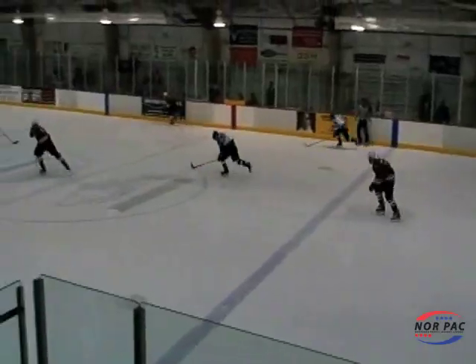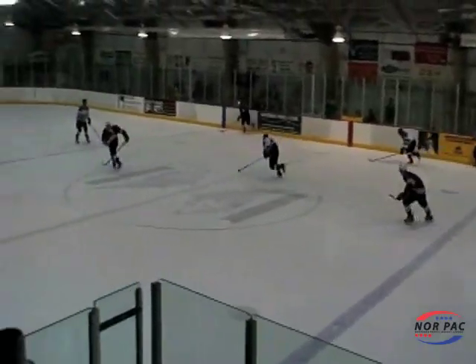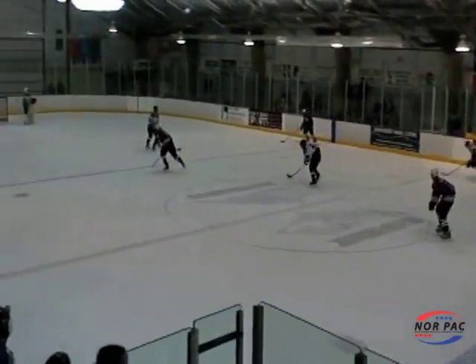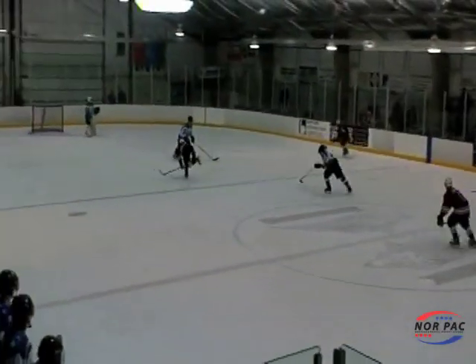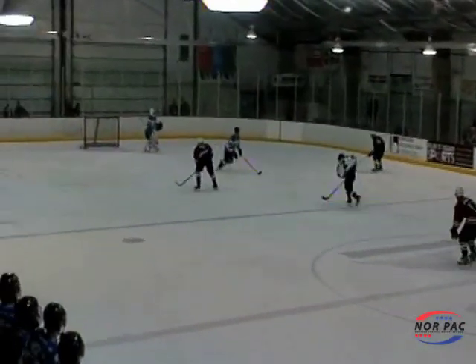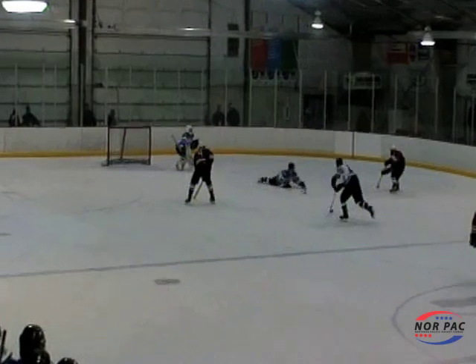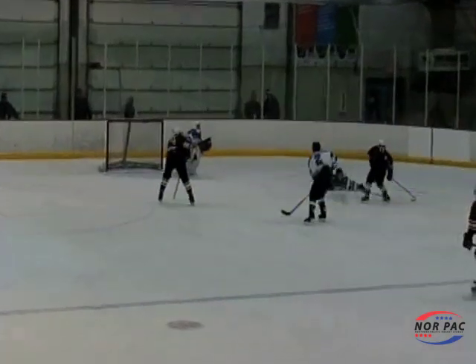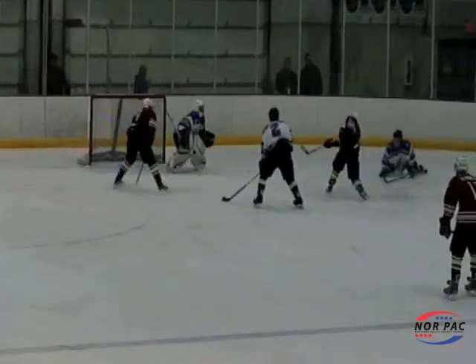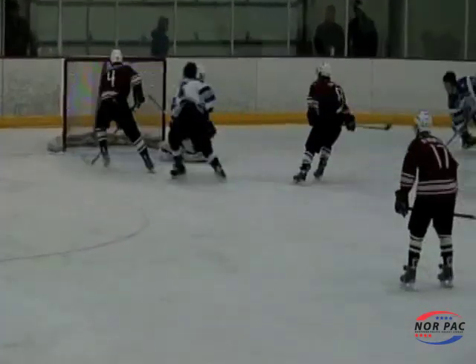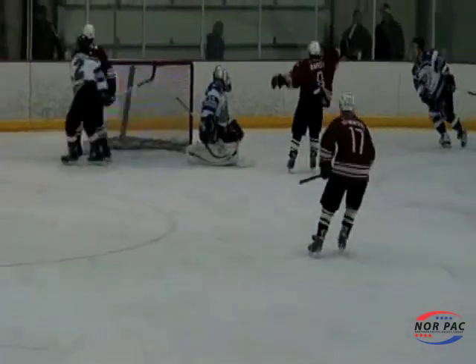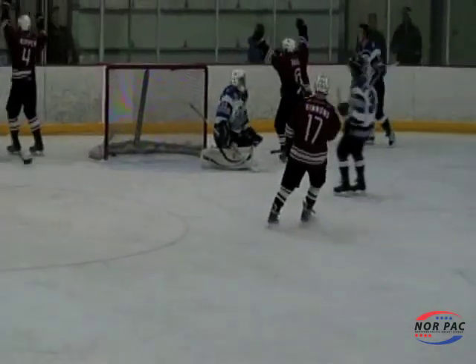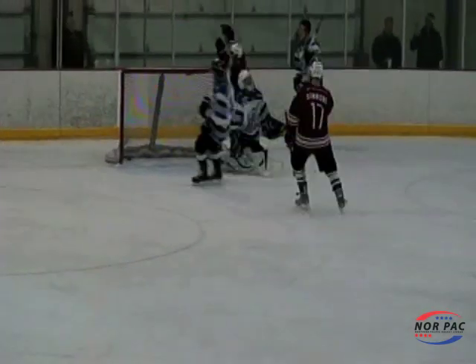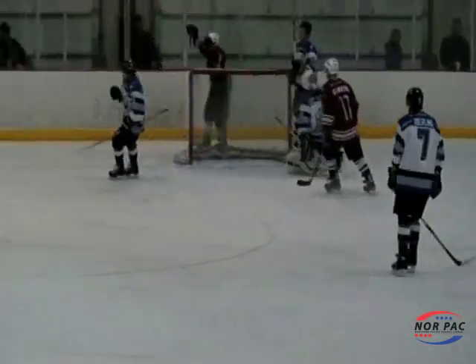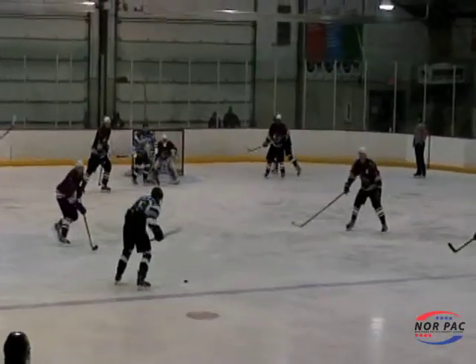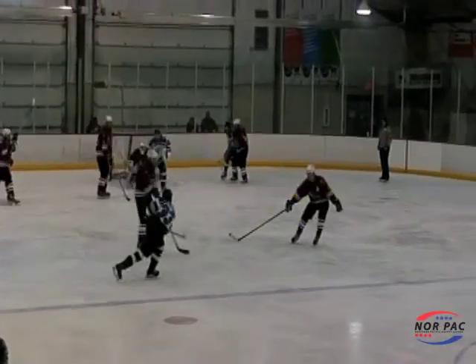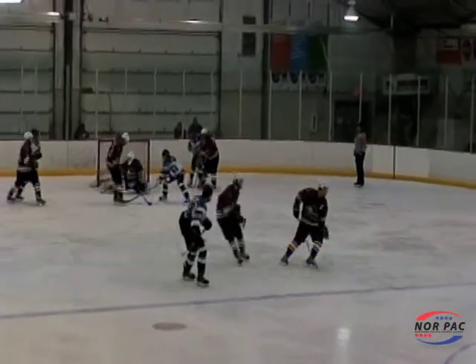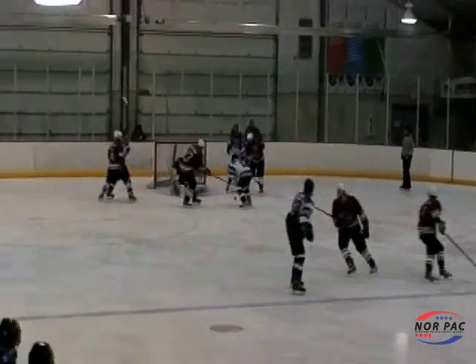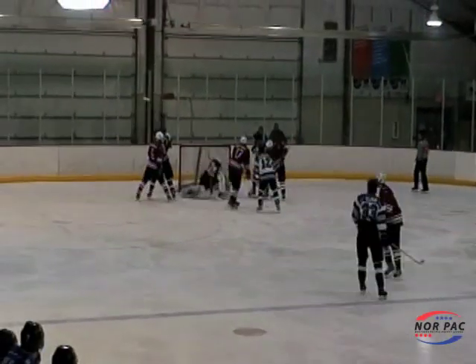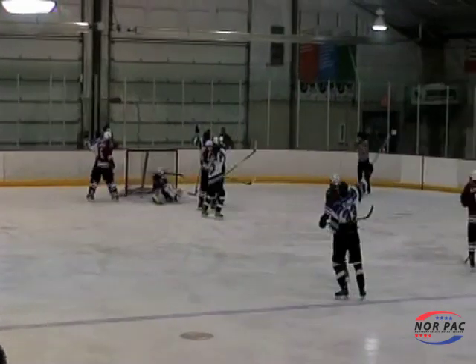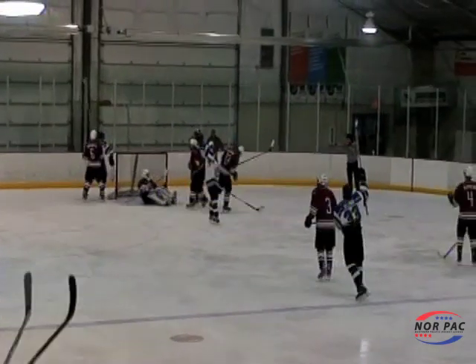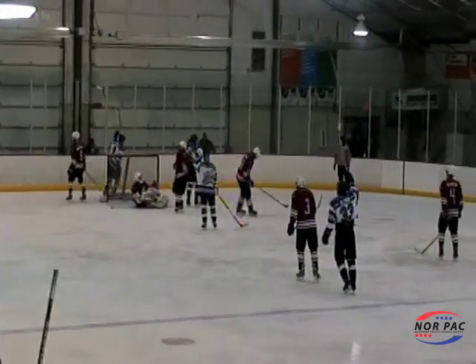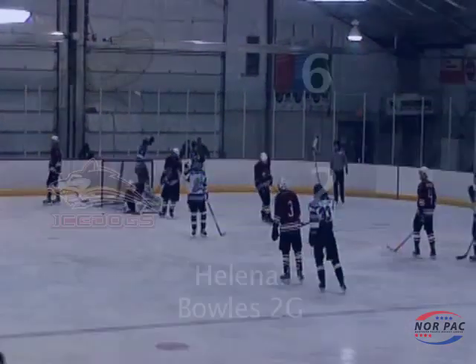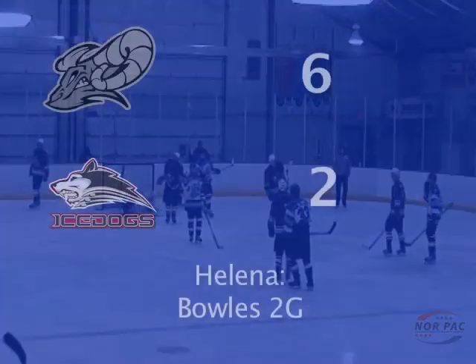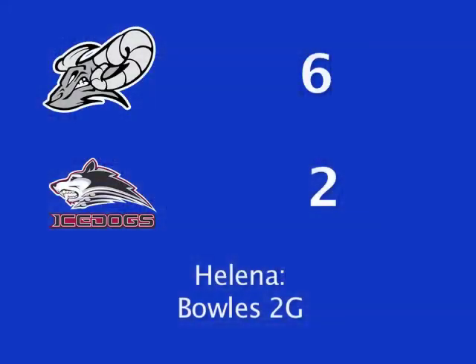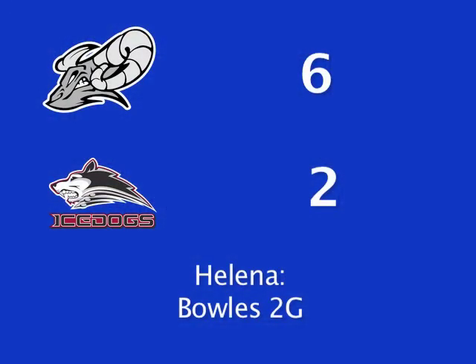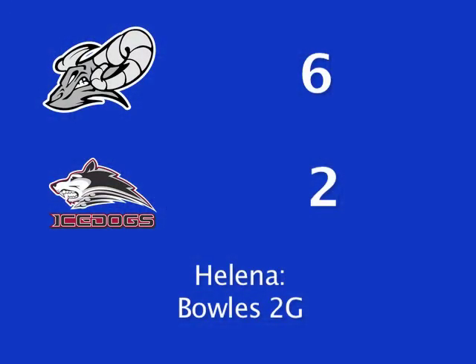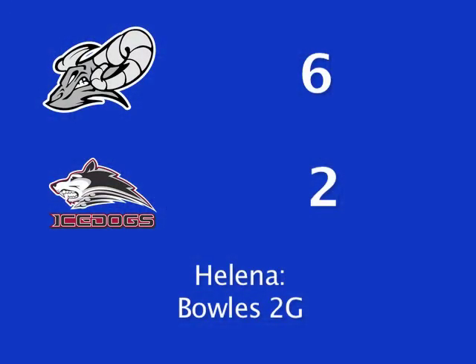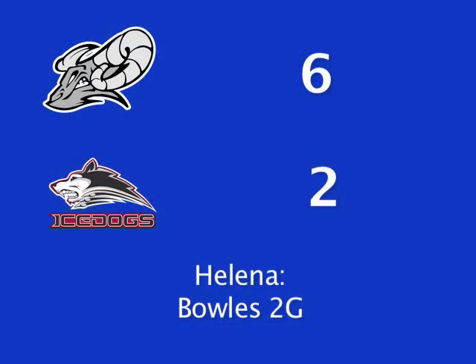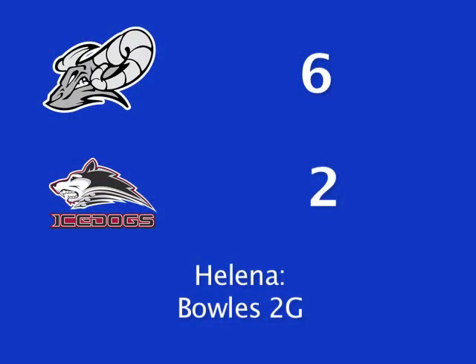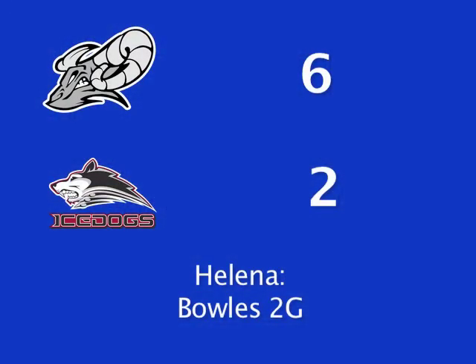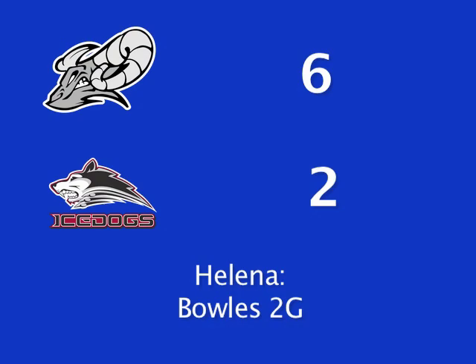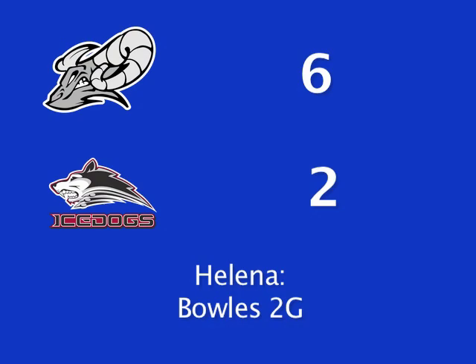Zach Baker cuts the lead to 4-2 as he gets it past Wackerly — Bozeman down 2 at the break. Matt Hatterley gets the 5th goal of the game for the Bighorns. The Bighorns go on to win it 6-2. Dalton Bowles finished the game with 2 goals.